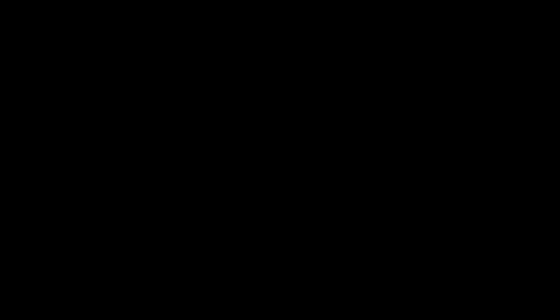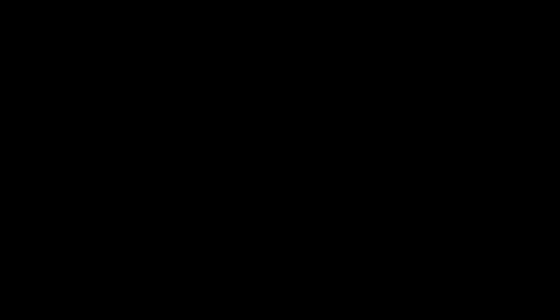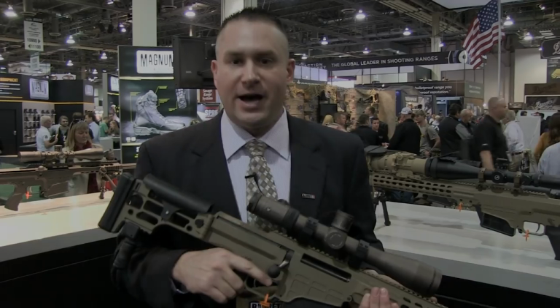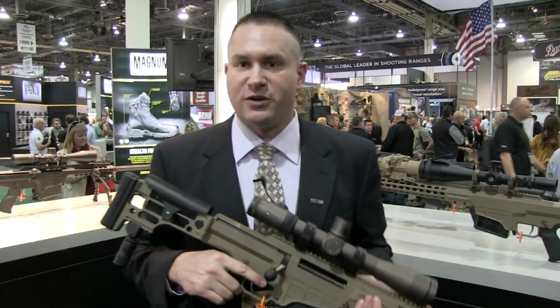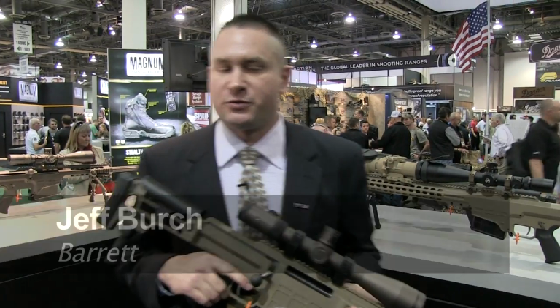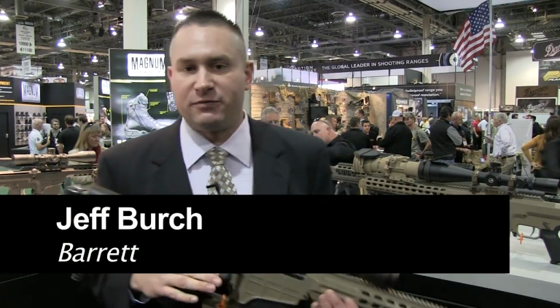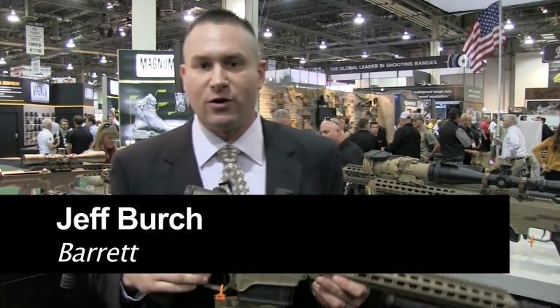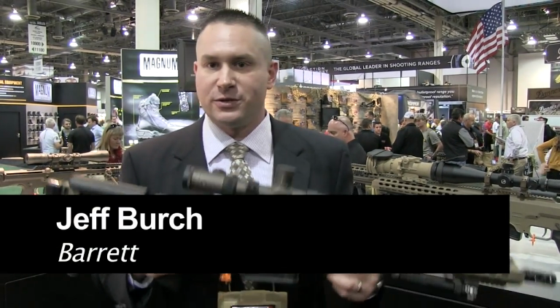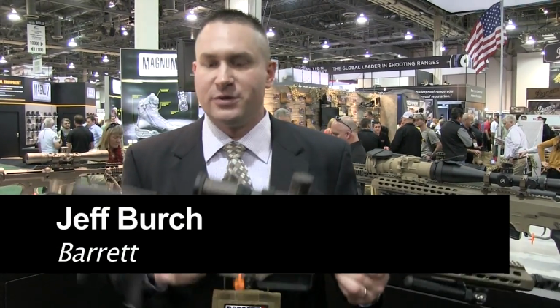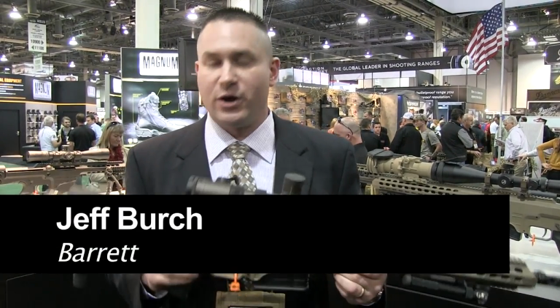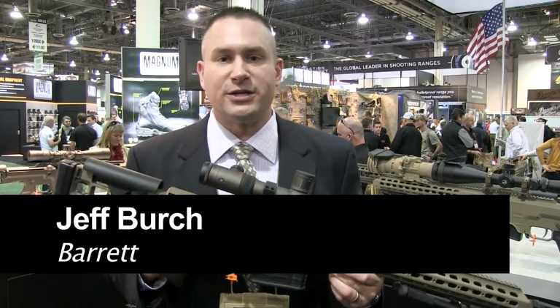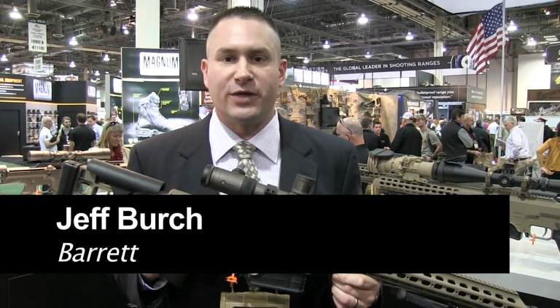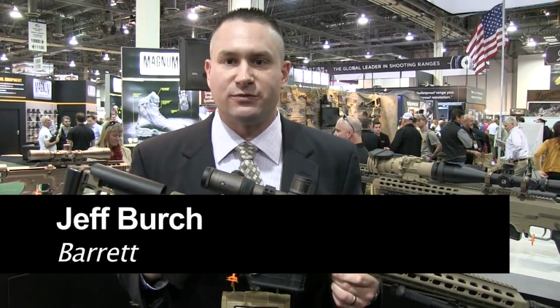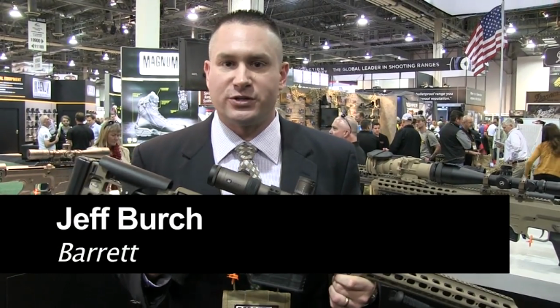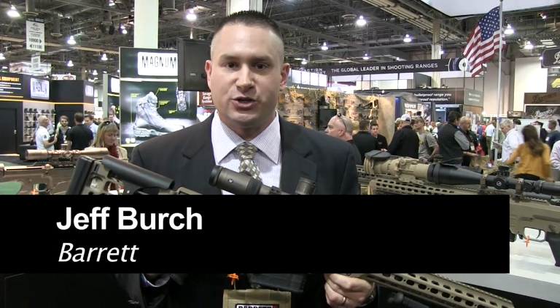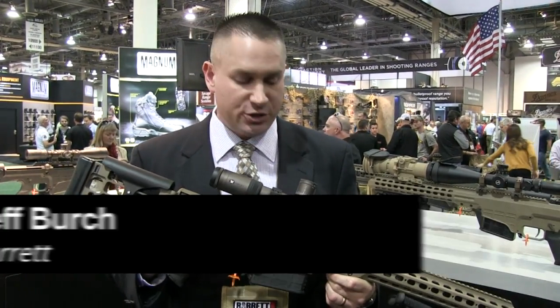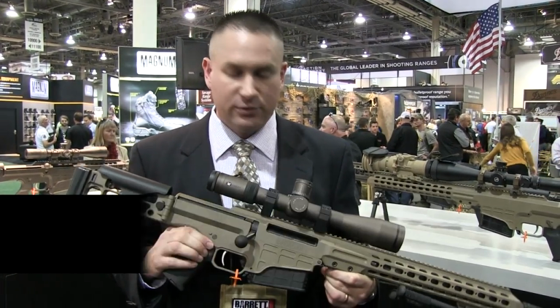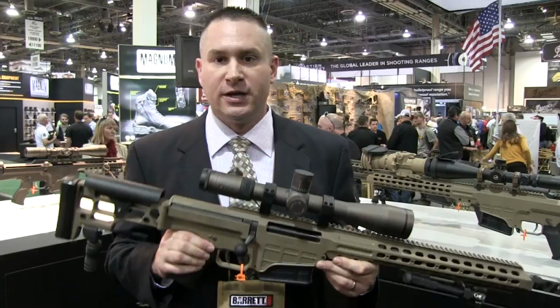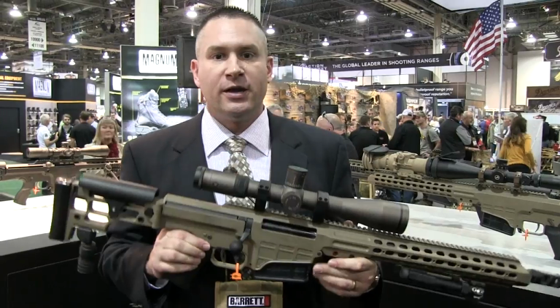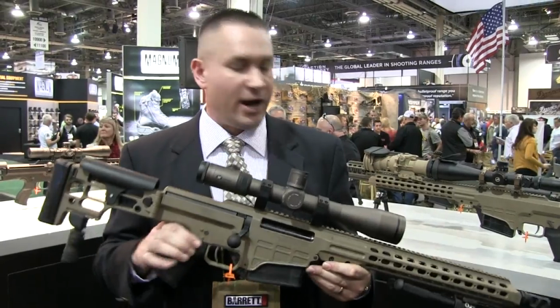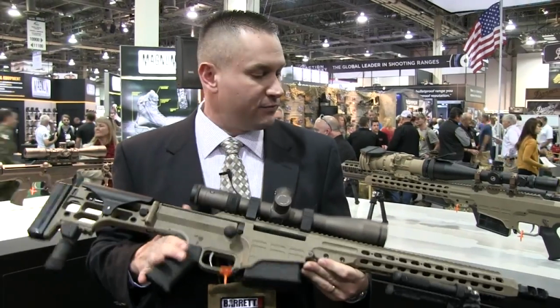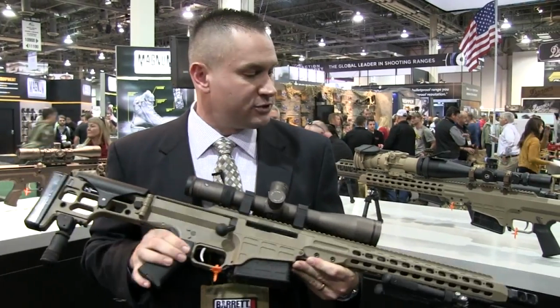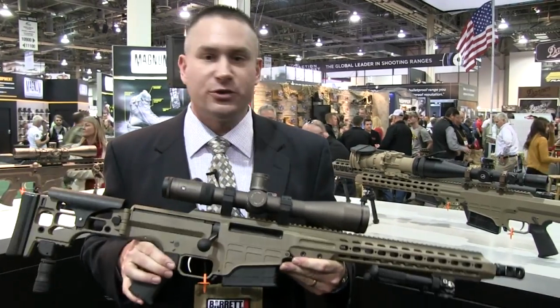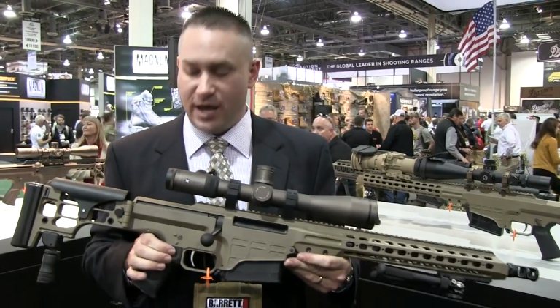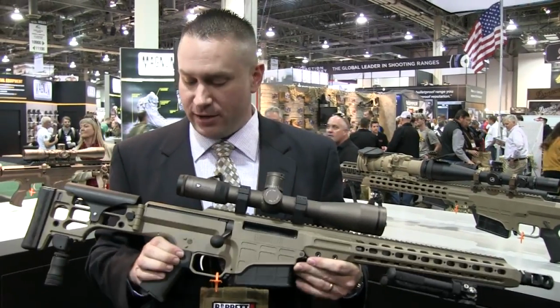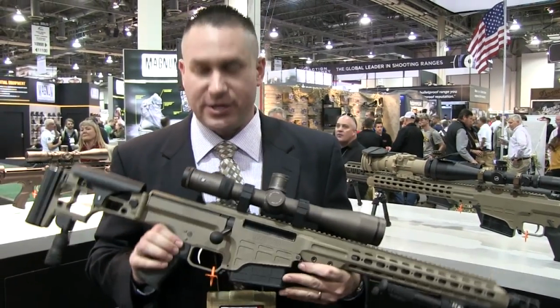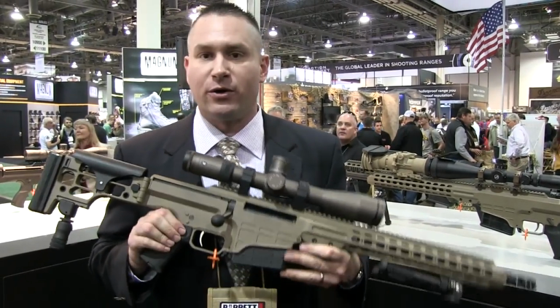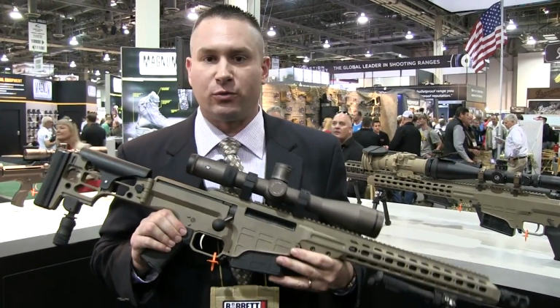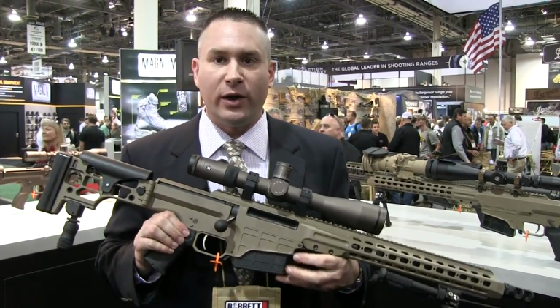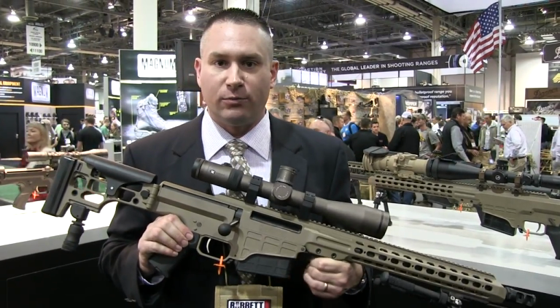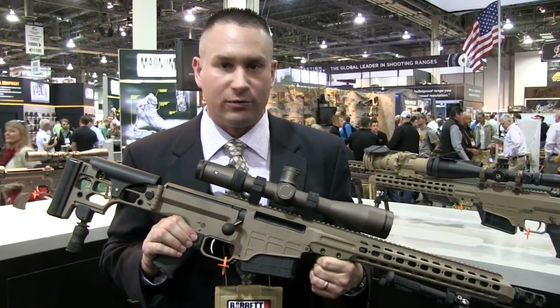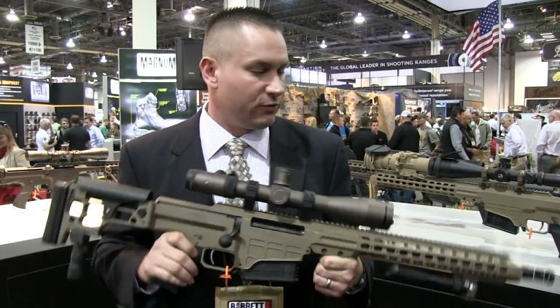Hi, I'm Jeff Birch from Barrett Firearms. We are at the 2014 SHOT Show. What I want to talk to you about today is our .308 MRAD rifle.